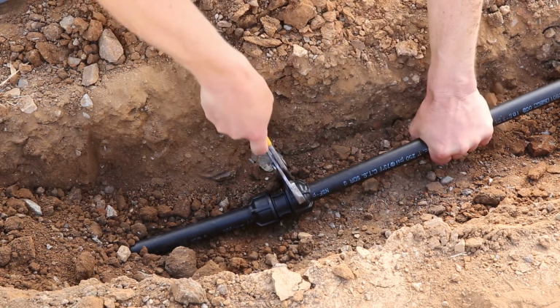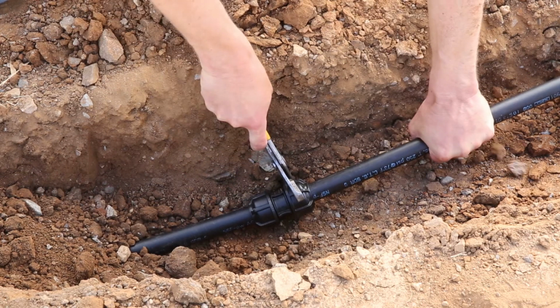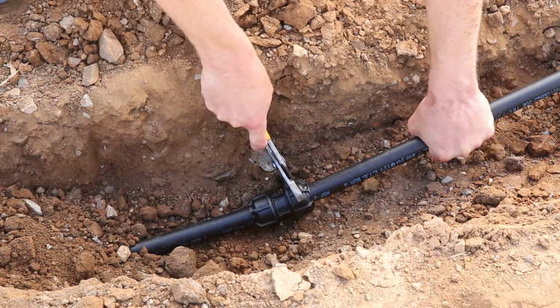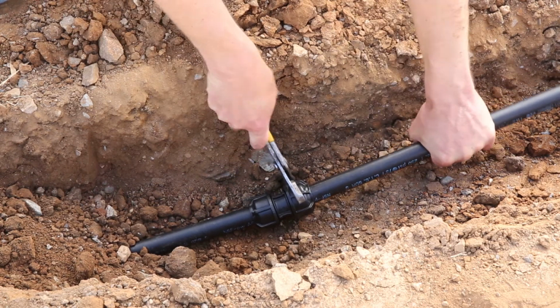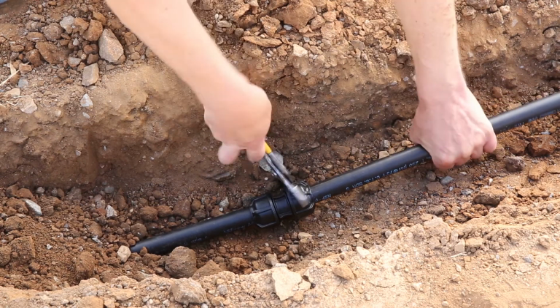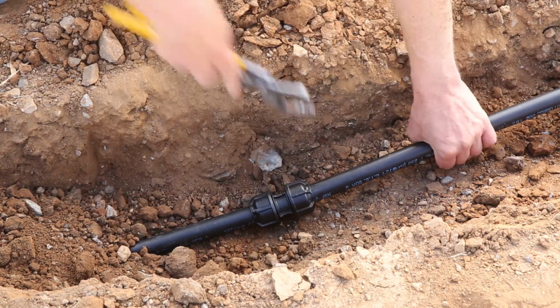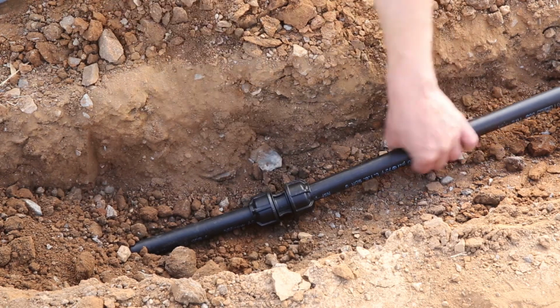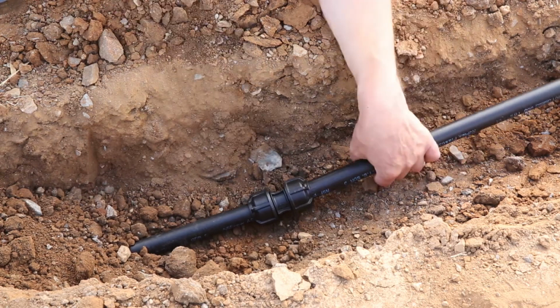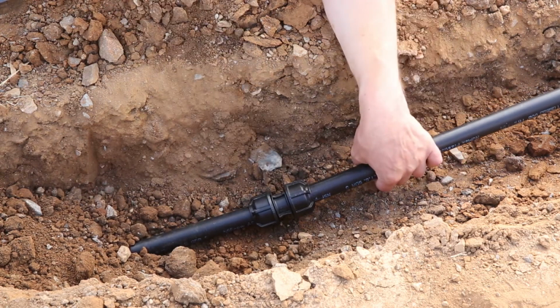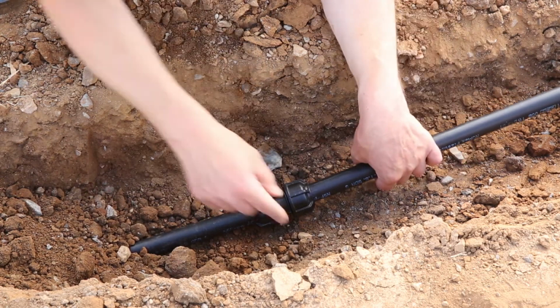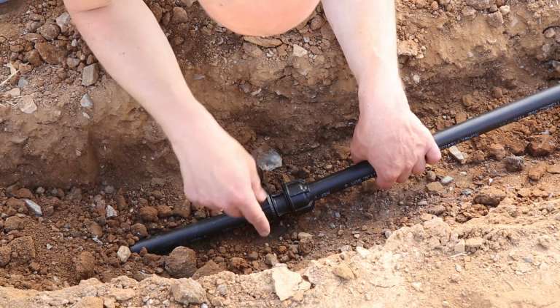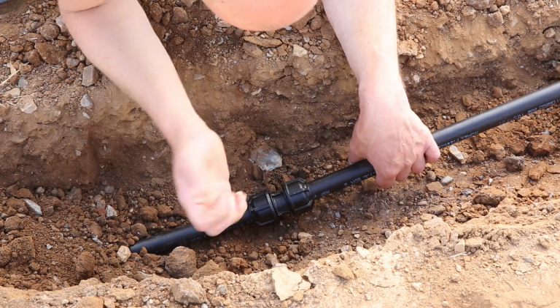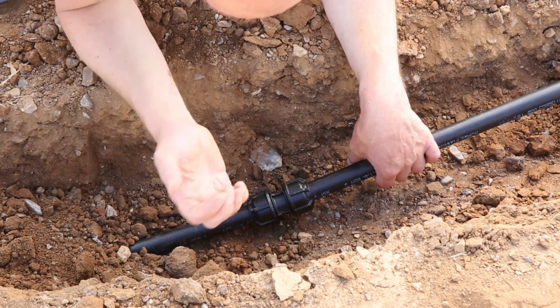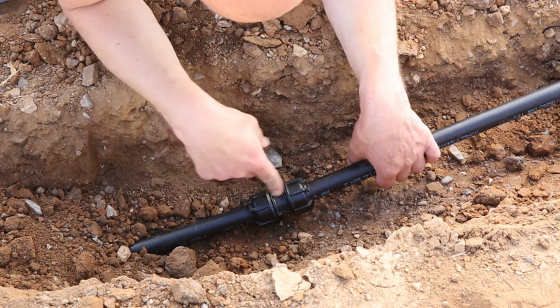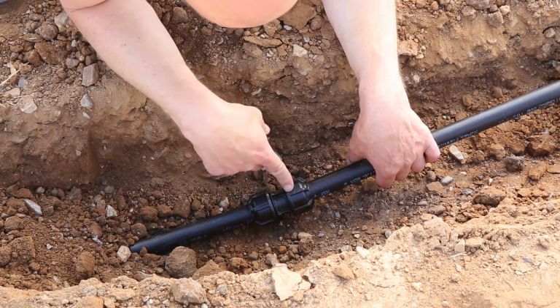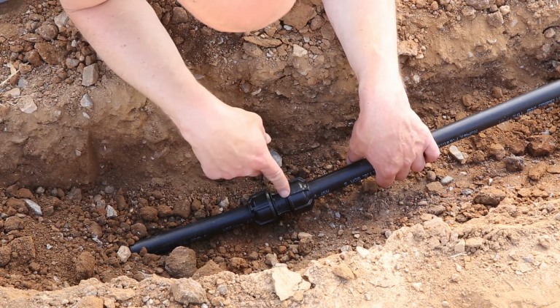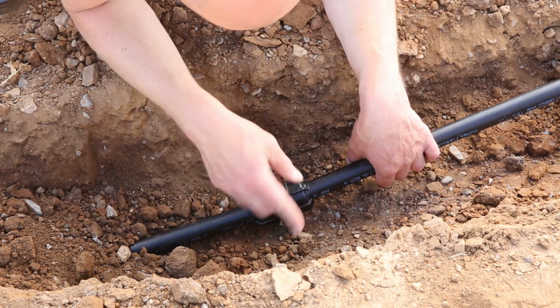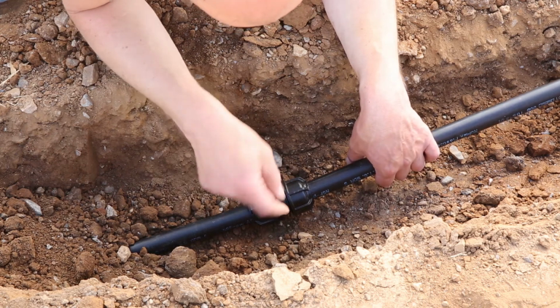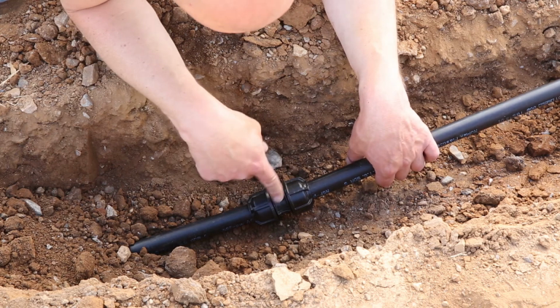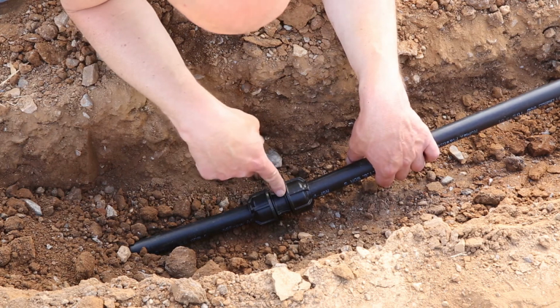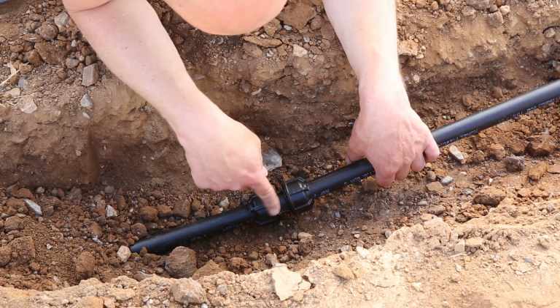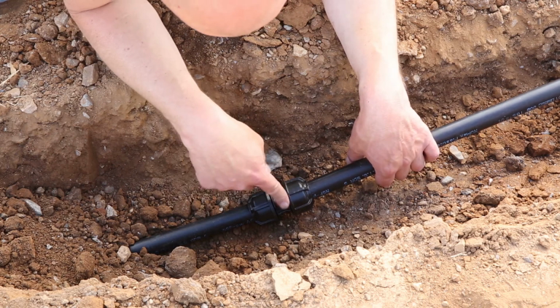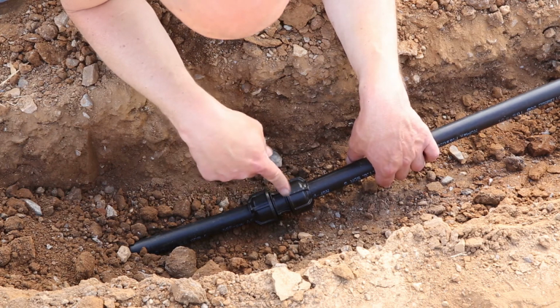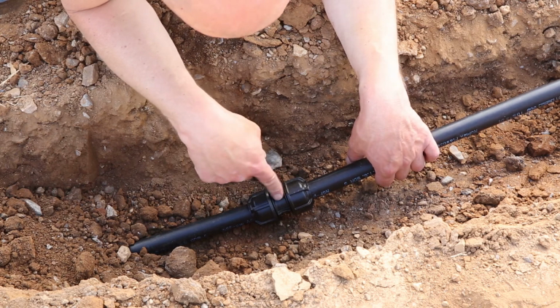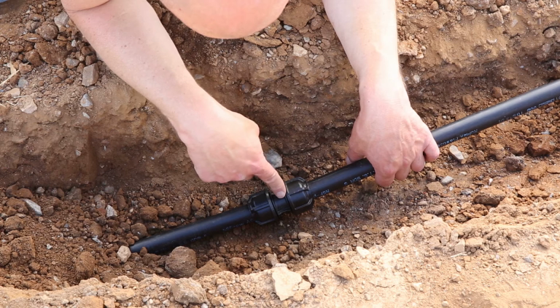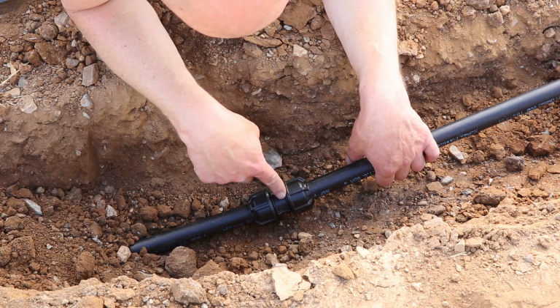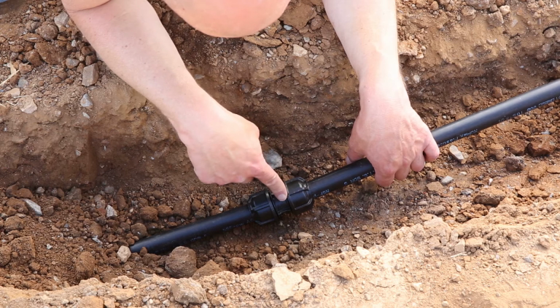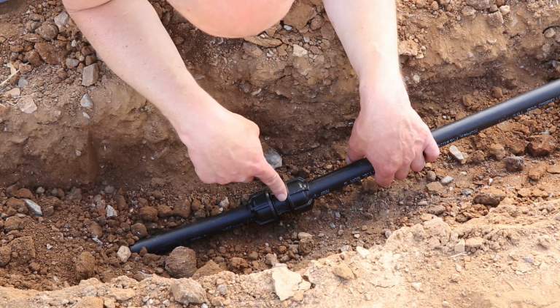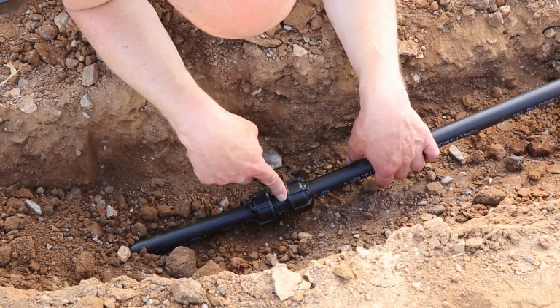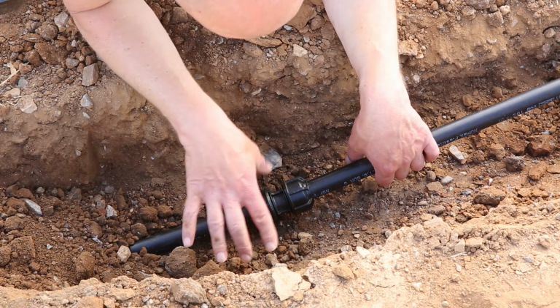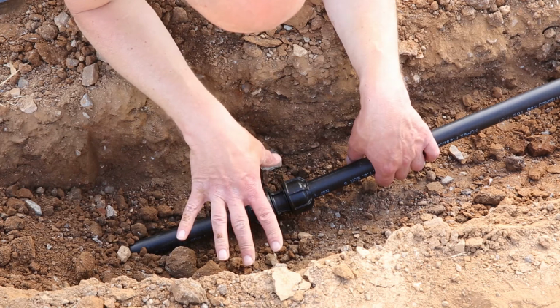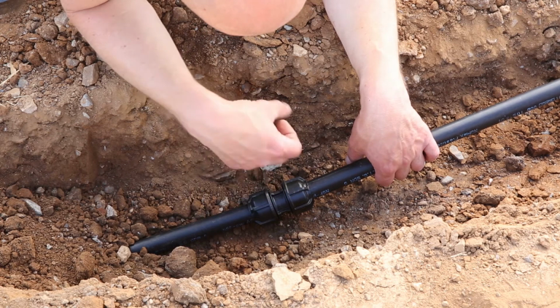It's important that you don't over tighten. You just need to nip it up slightly until you get the nut butting up against the flange of the body. And that is the fitting fully installed.